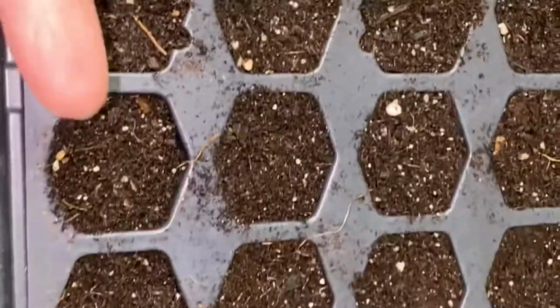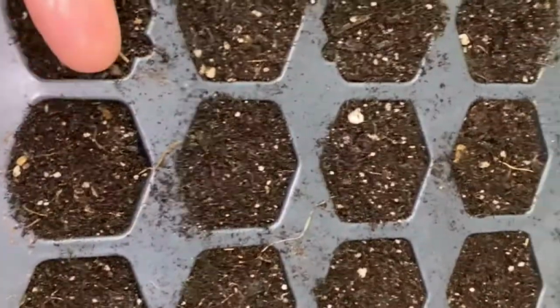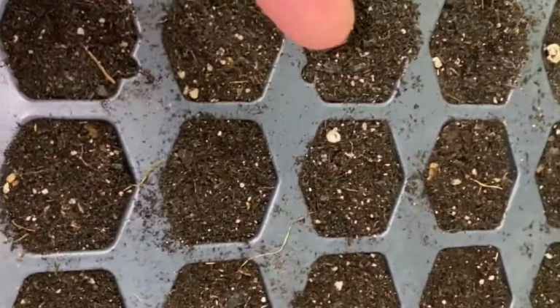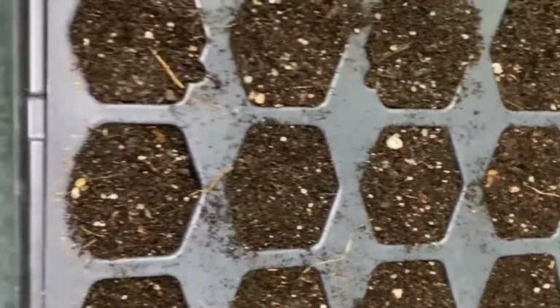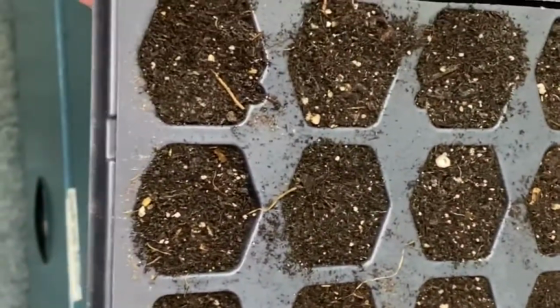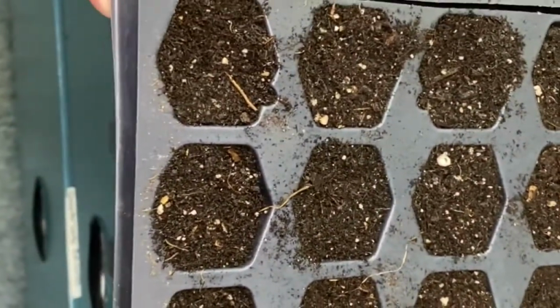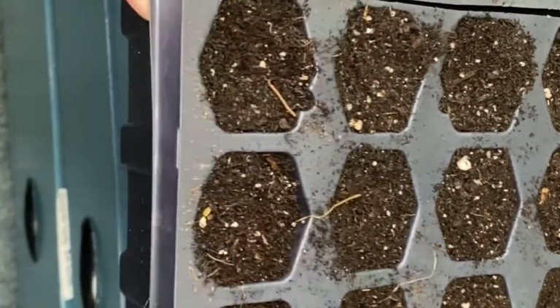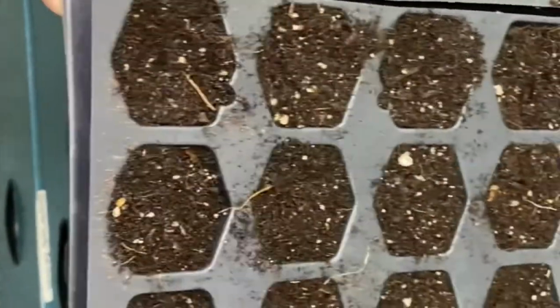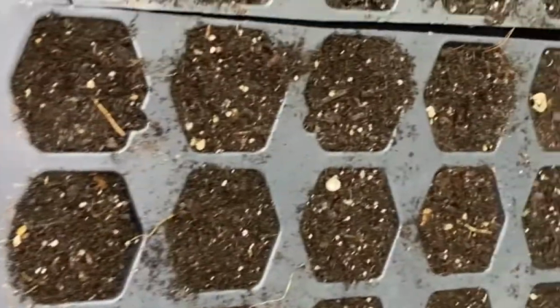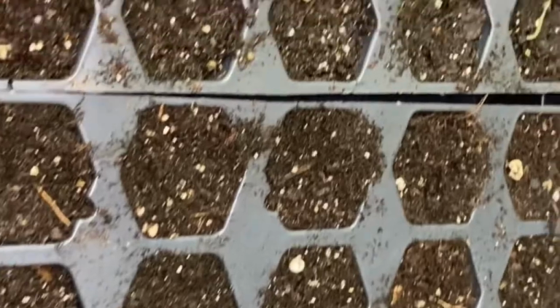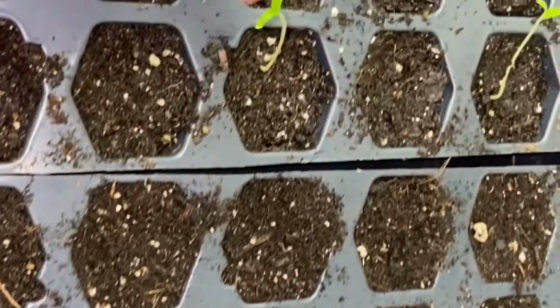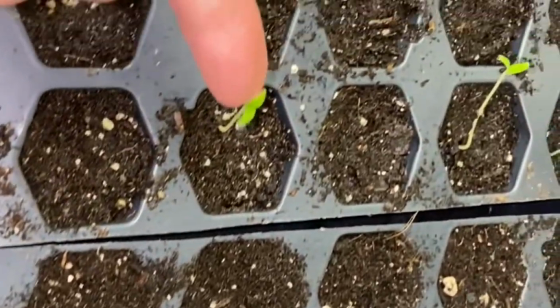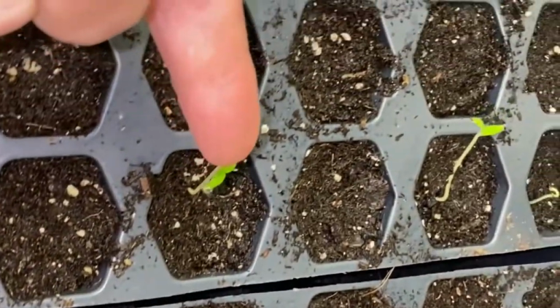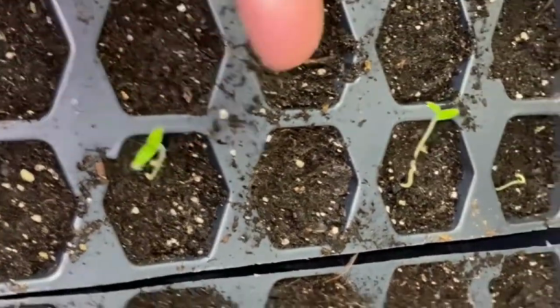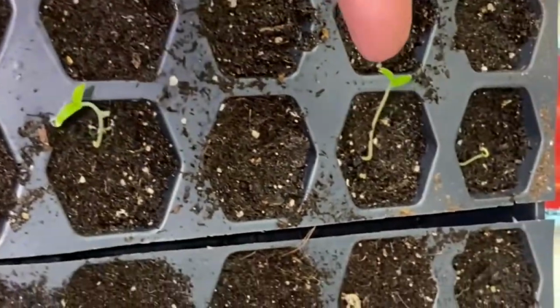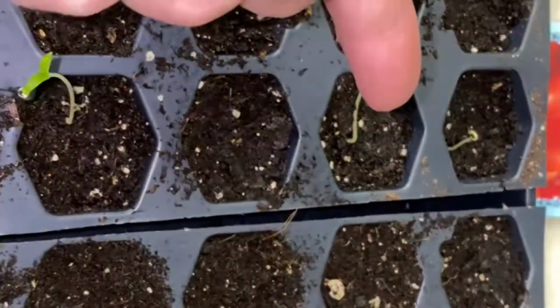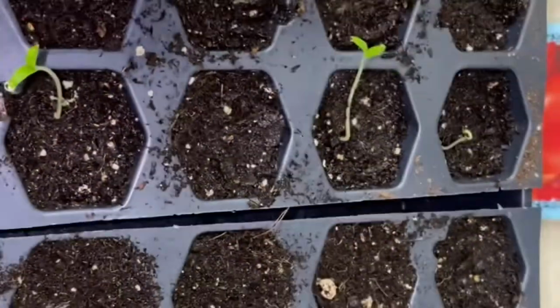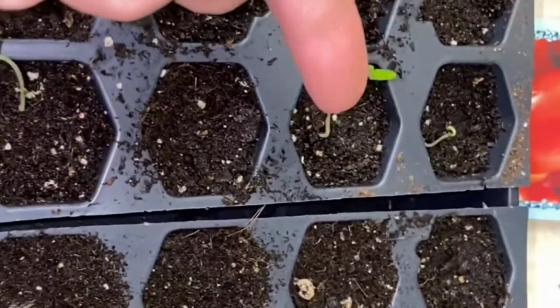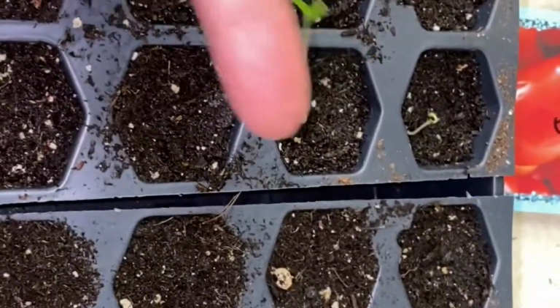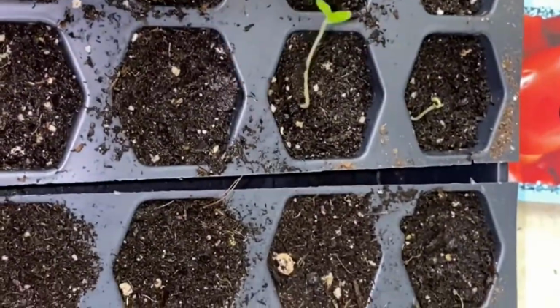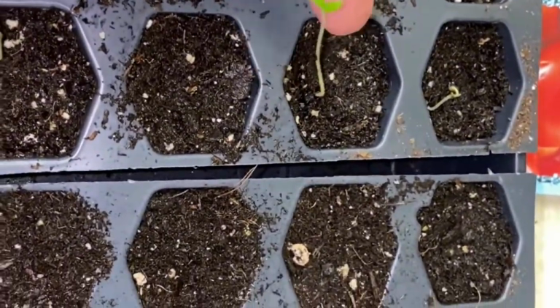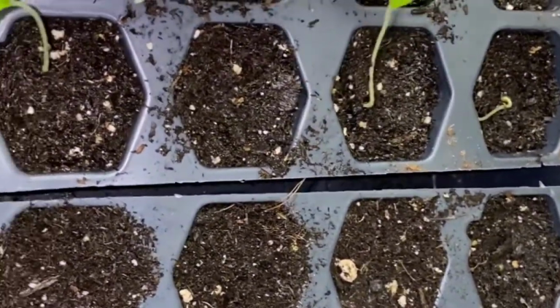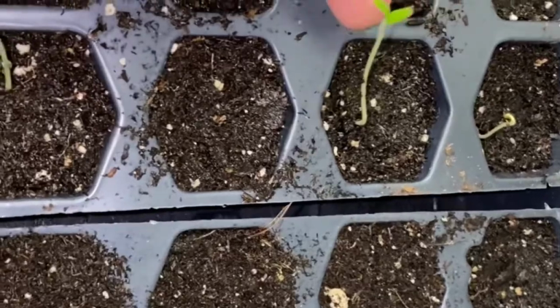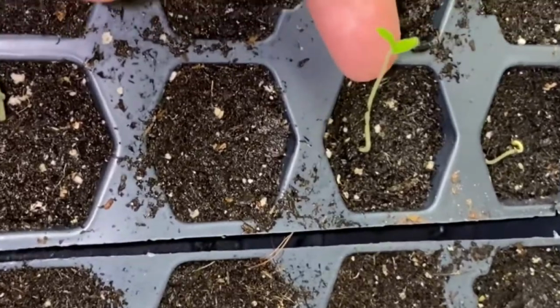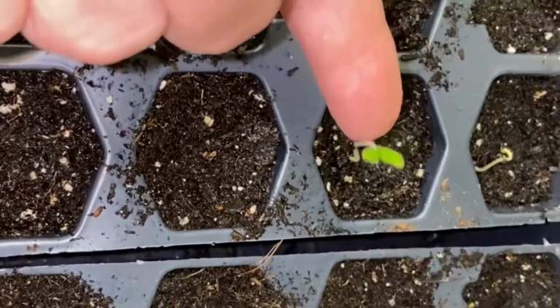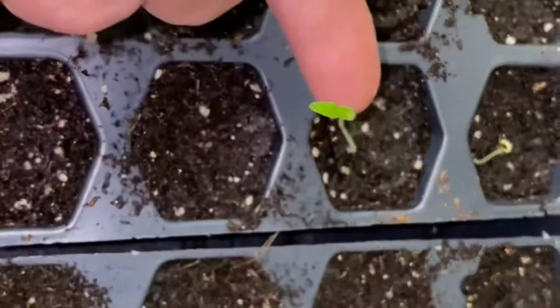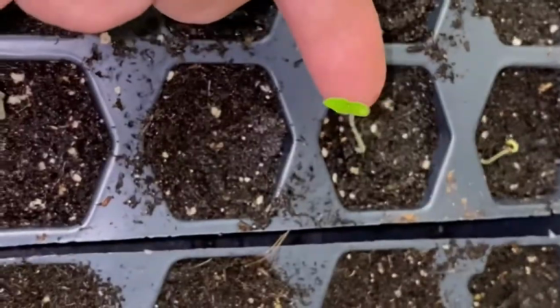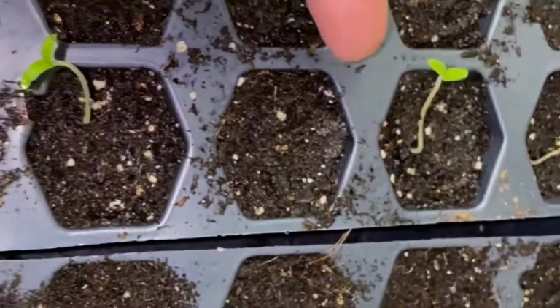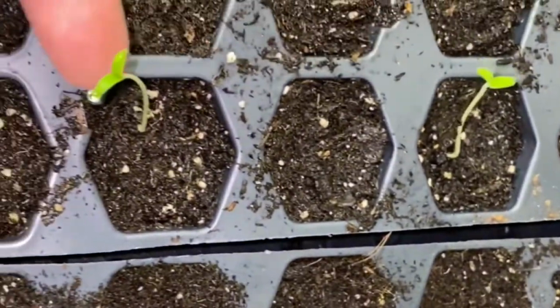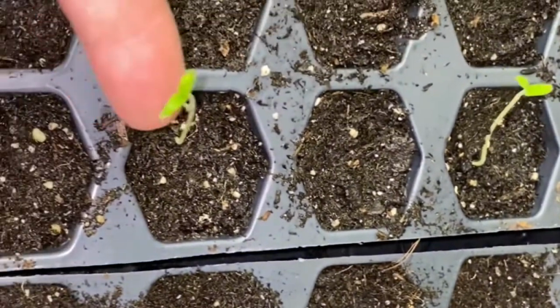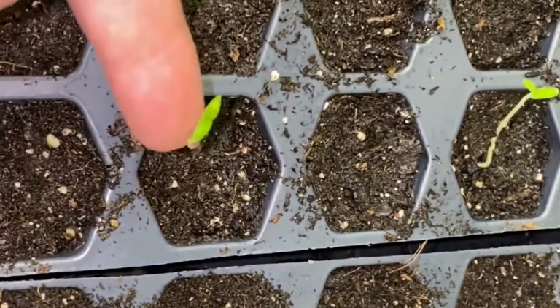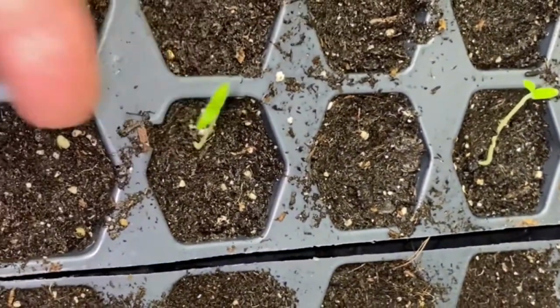I'm going to plant them in this tray. I didn't realize that the tomatoes I planted a few days ago have germinated and they are reaching for the sky — I'm going to have to put them in the light.